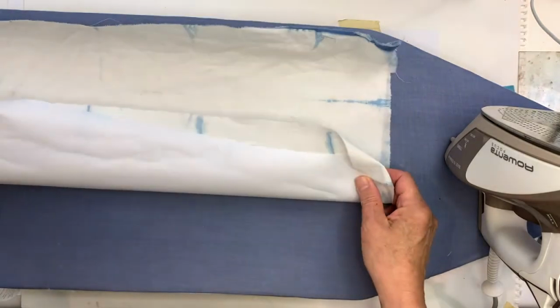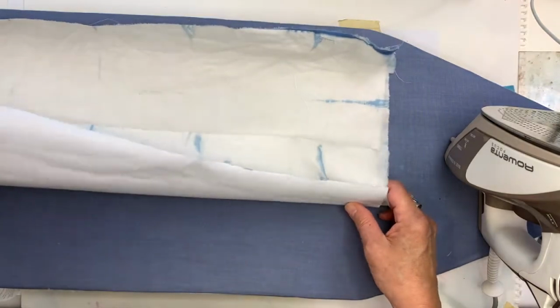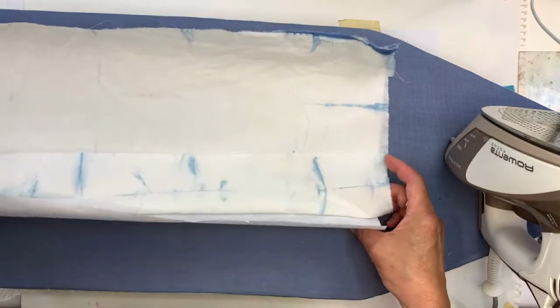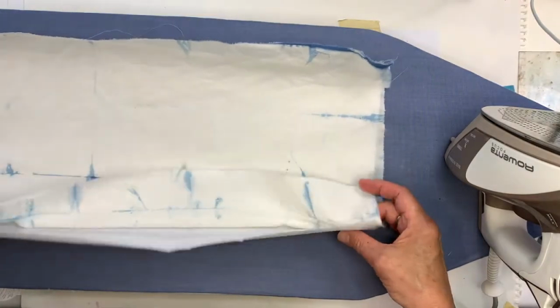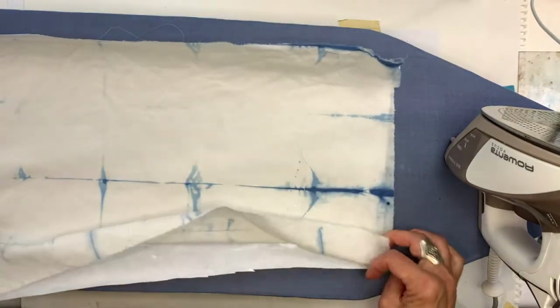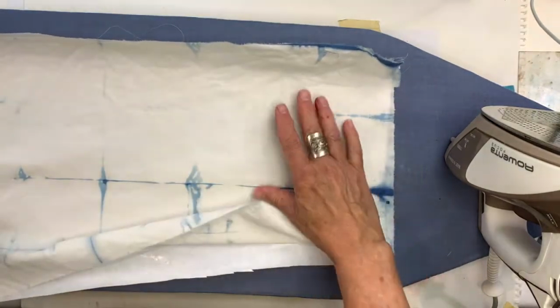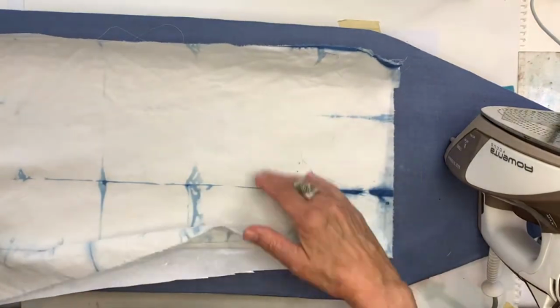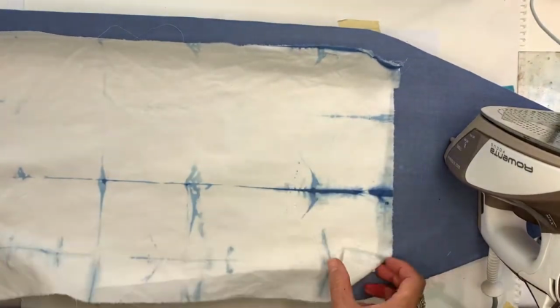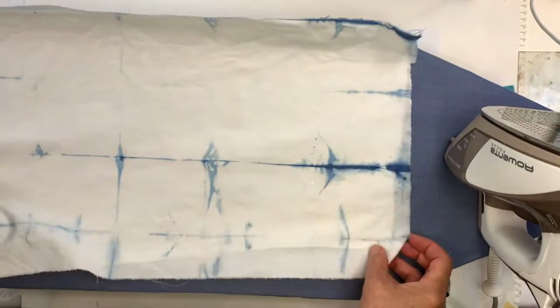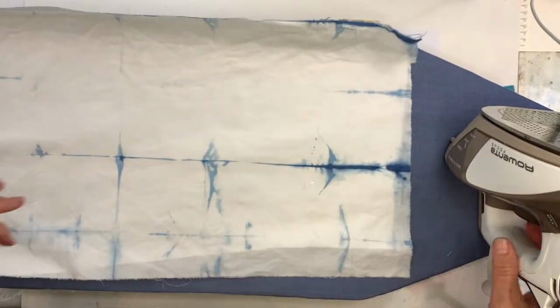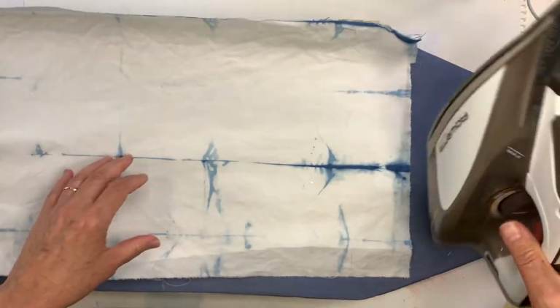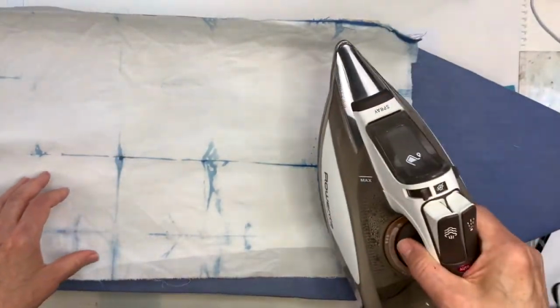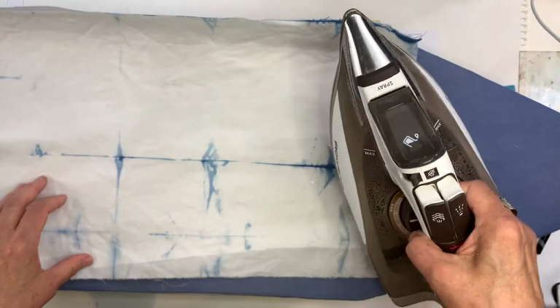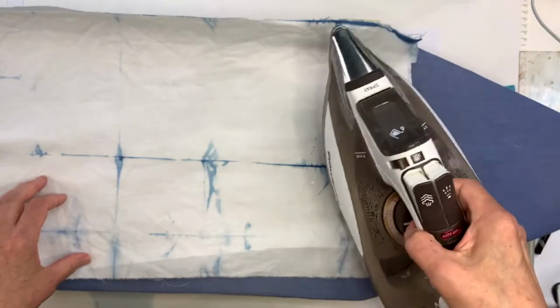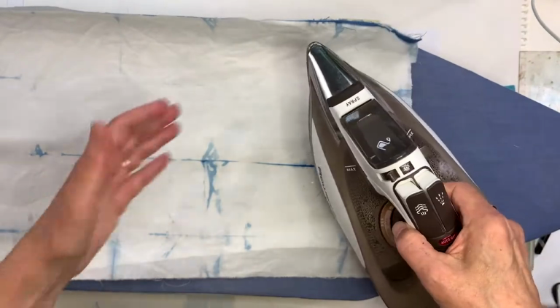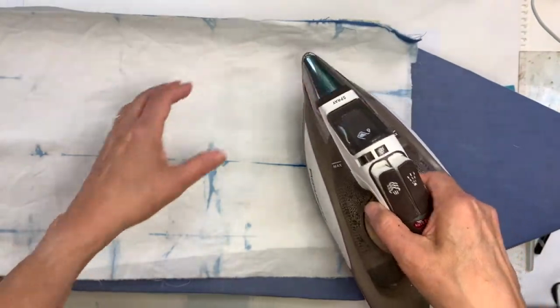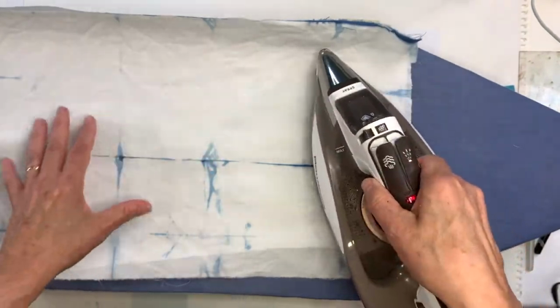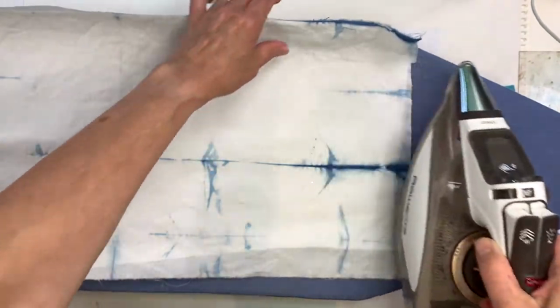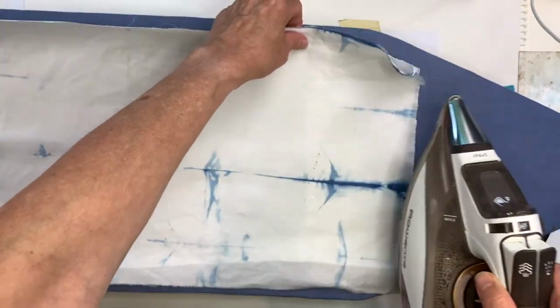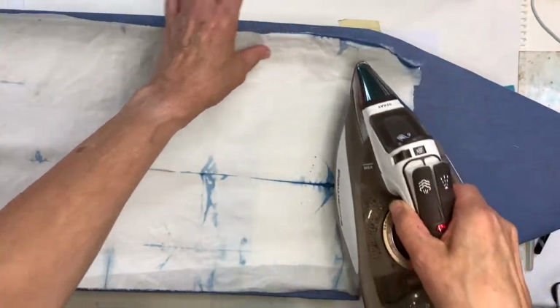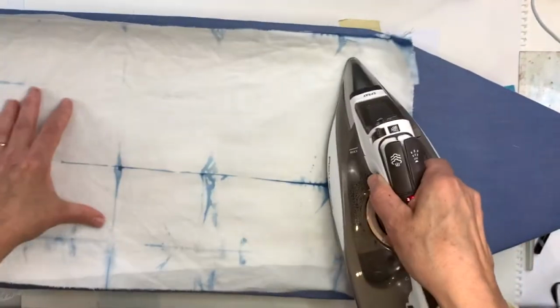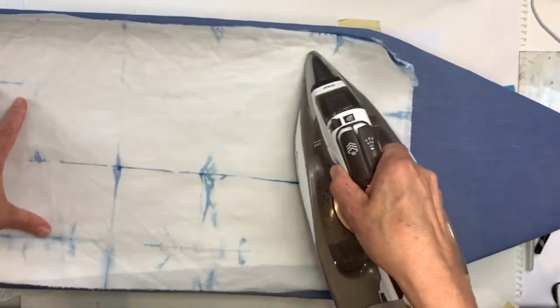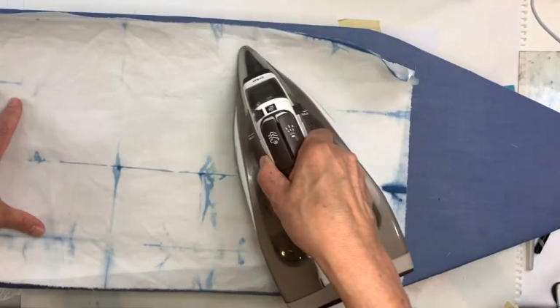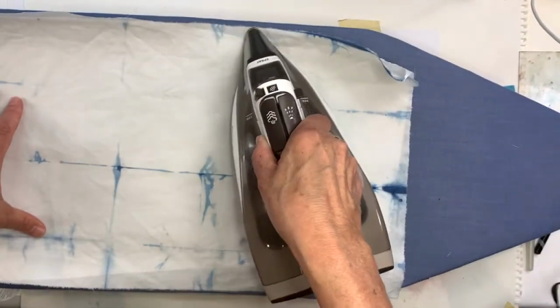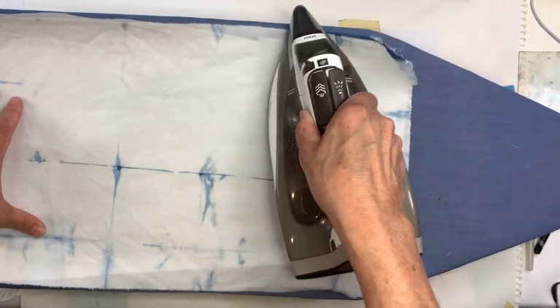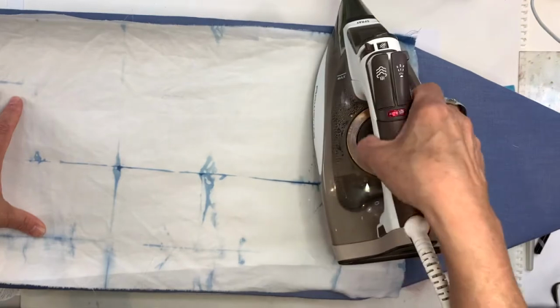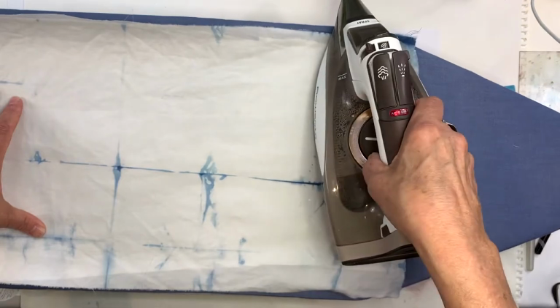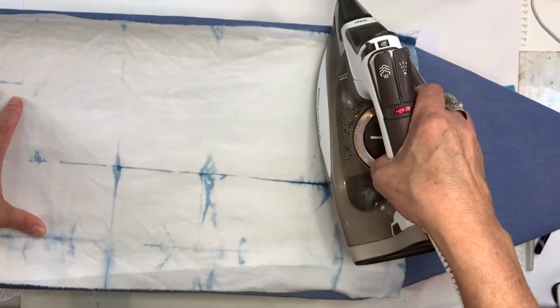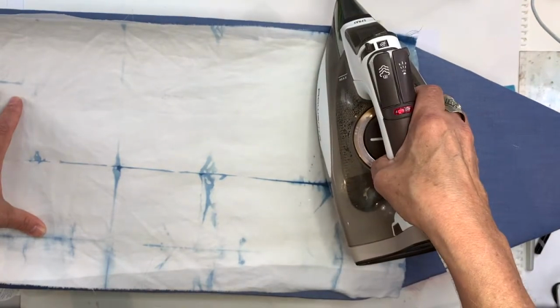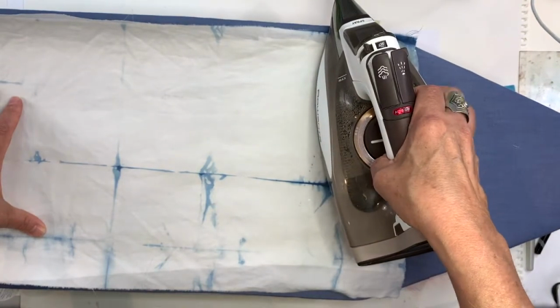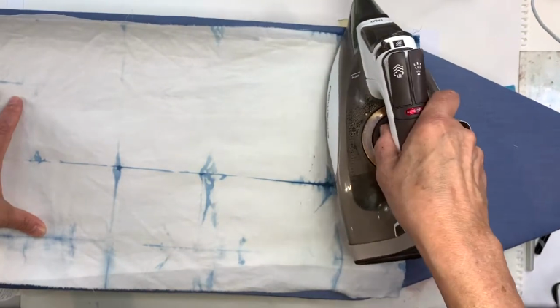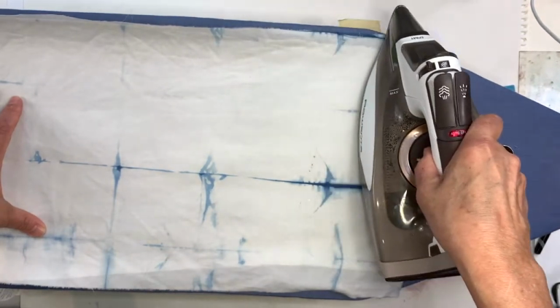I don't think it matters too much whether you iron this way or the other way, but it's probably easier to iron with the fabric side up. So let's do that. I've got the iron set on cotton.